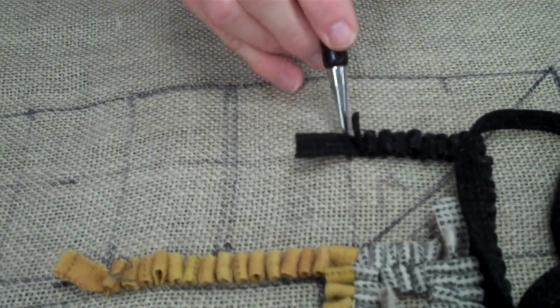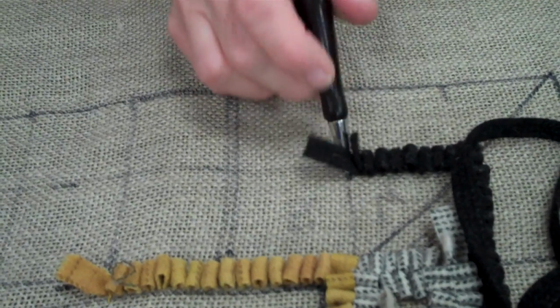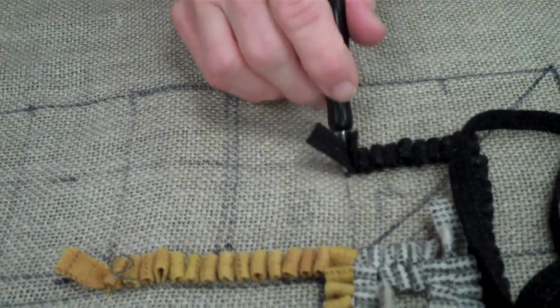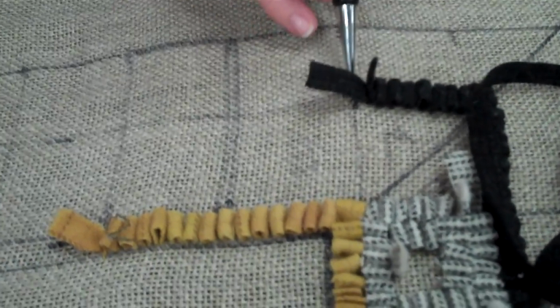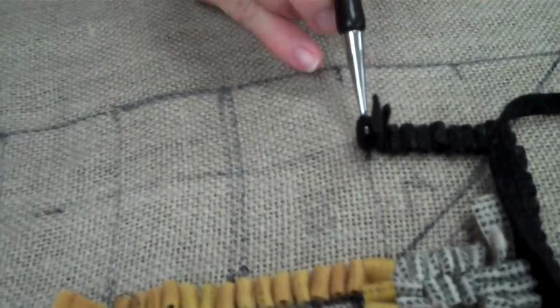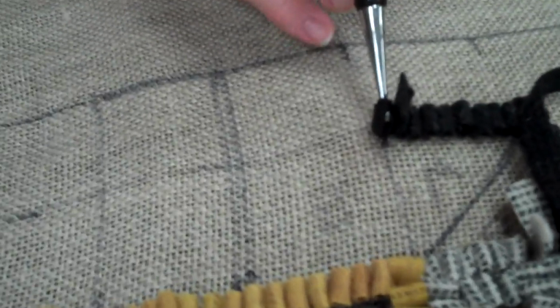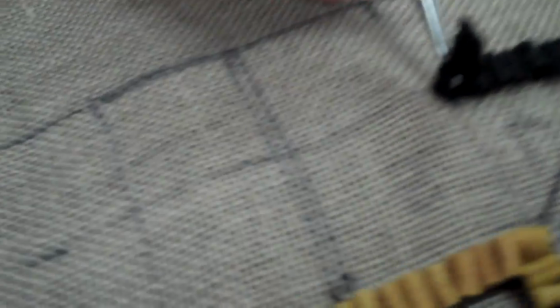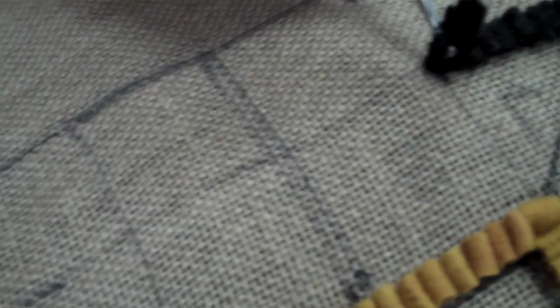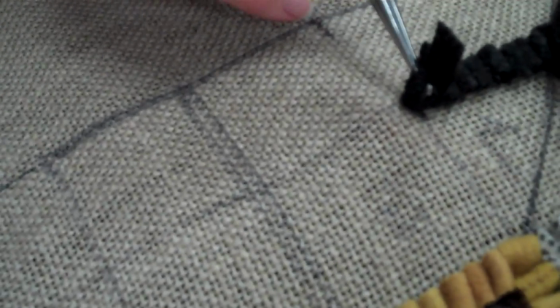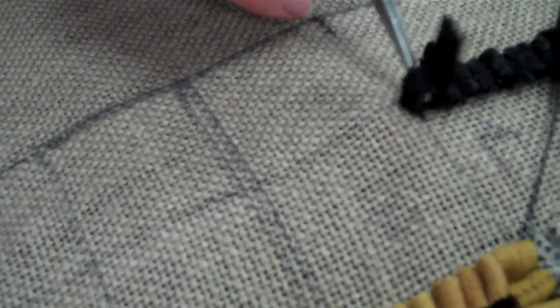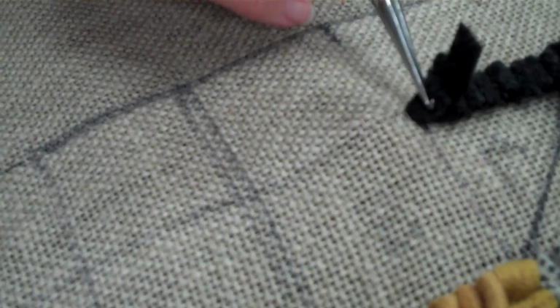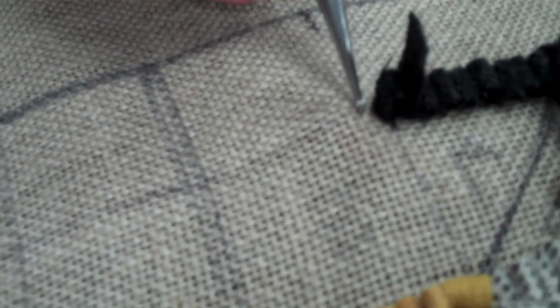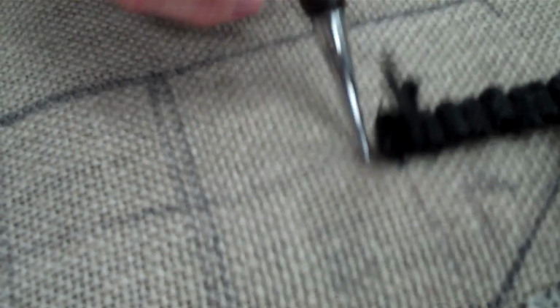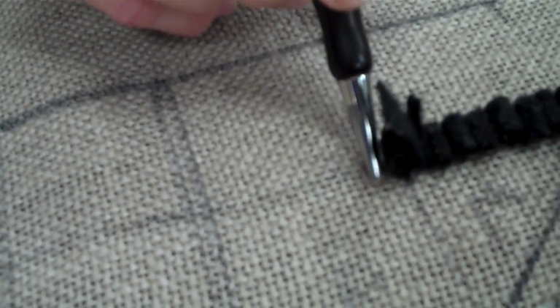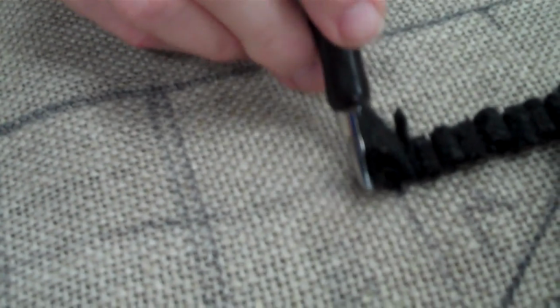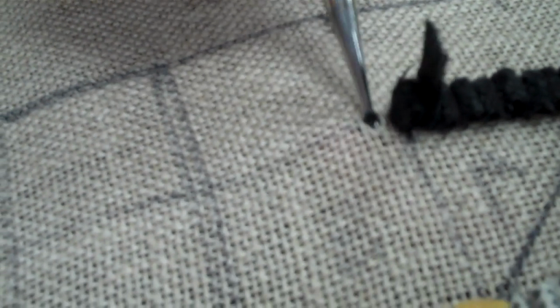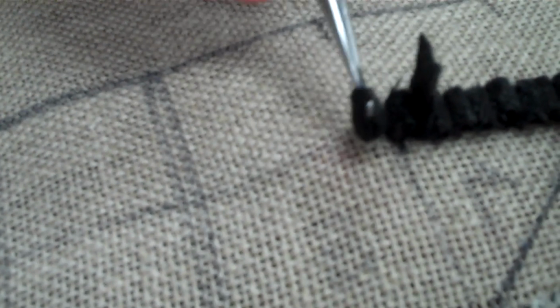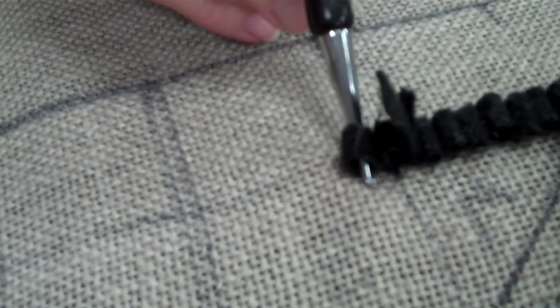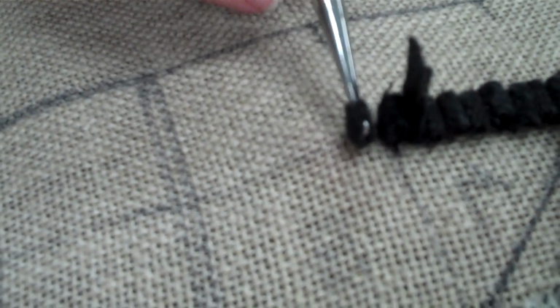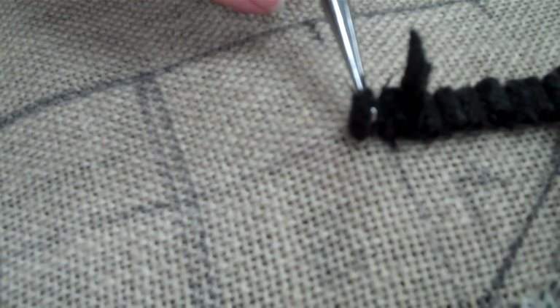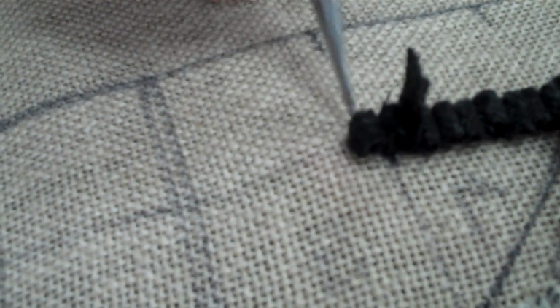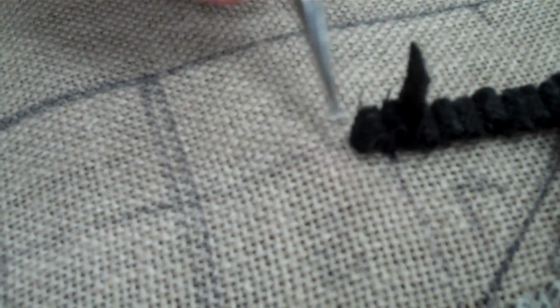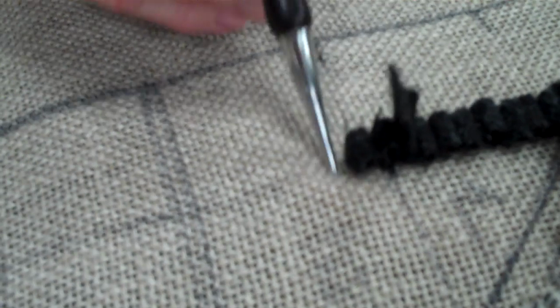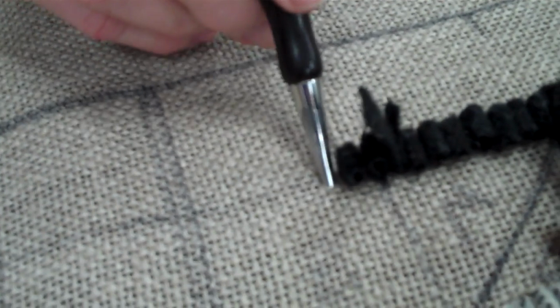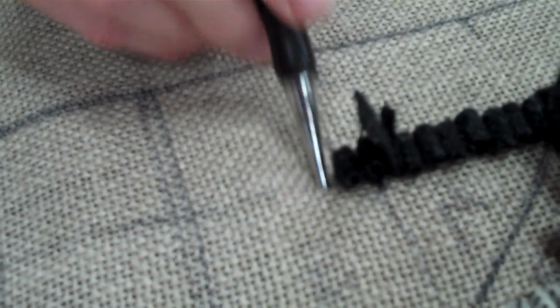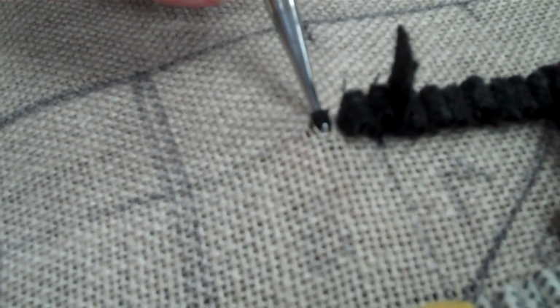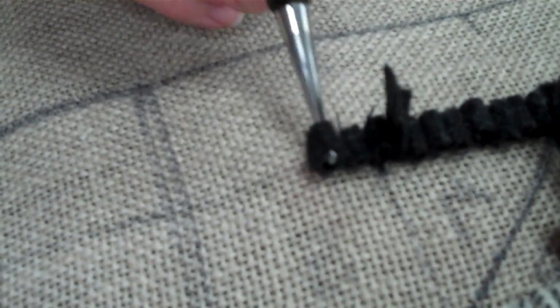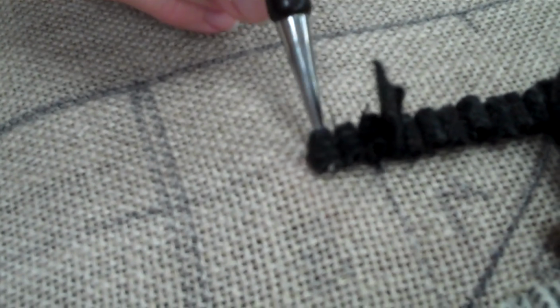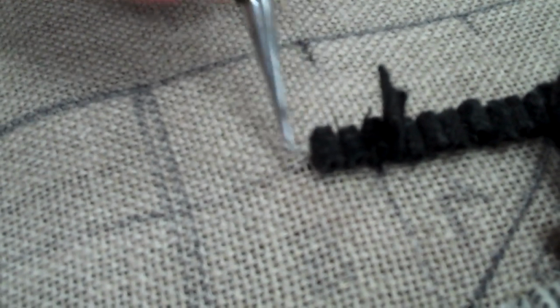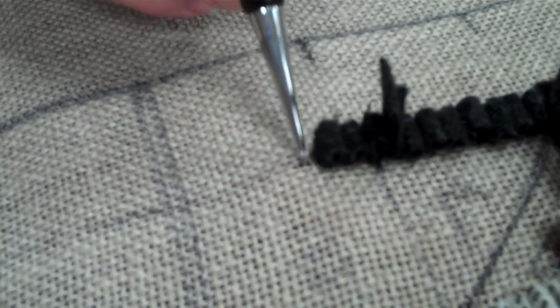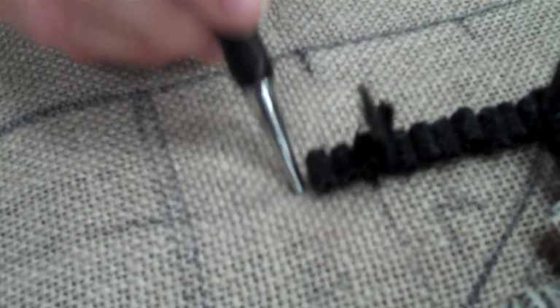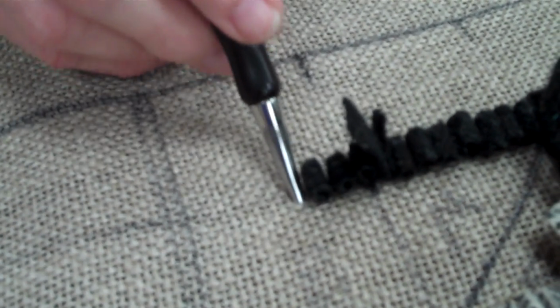You'll just take it through a hole and bring up a loop, and you'll skip every couple of holes and just bring up a loop — and that's really all there is to it. It's not very hard.